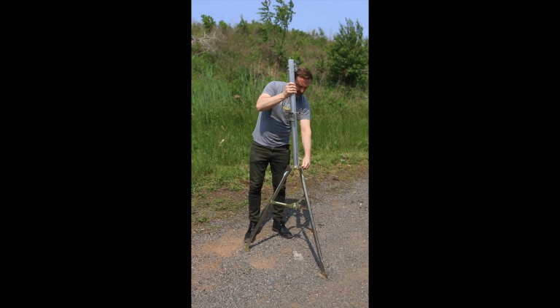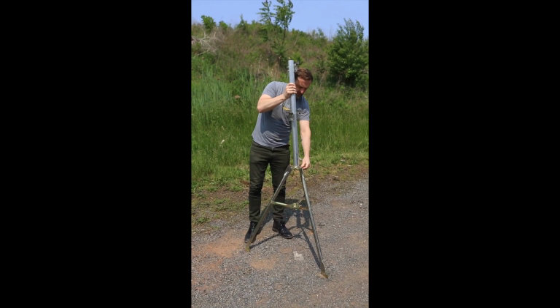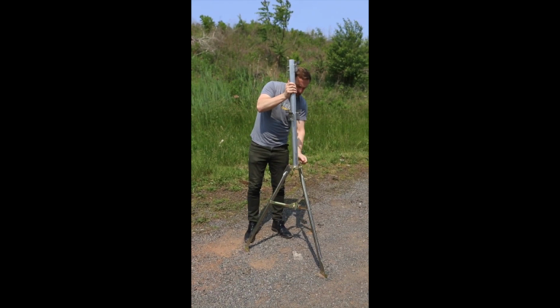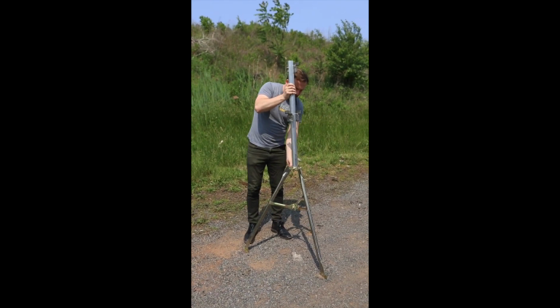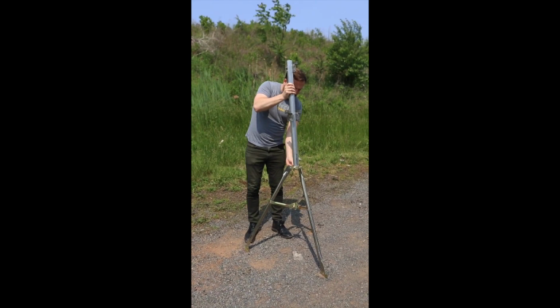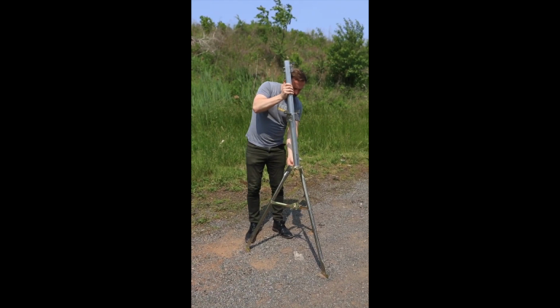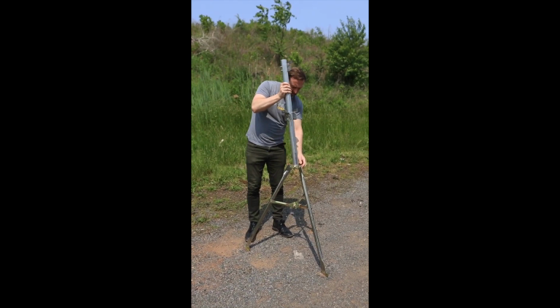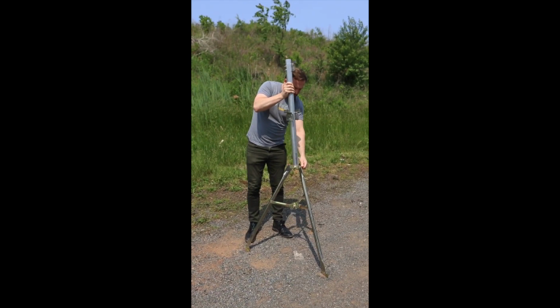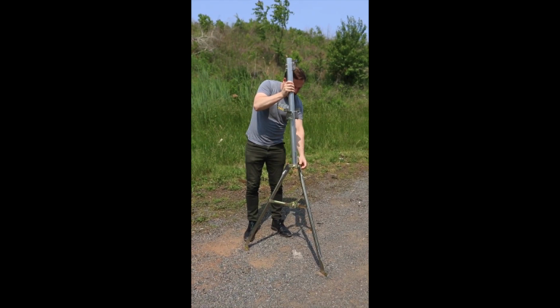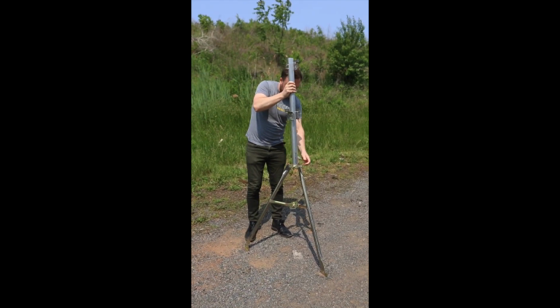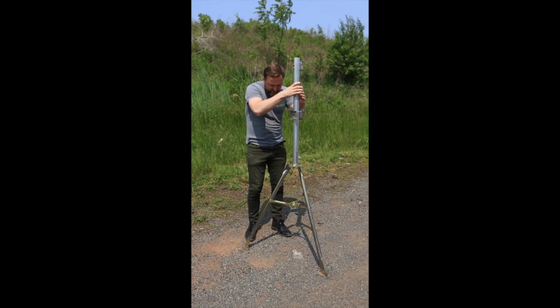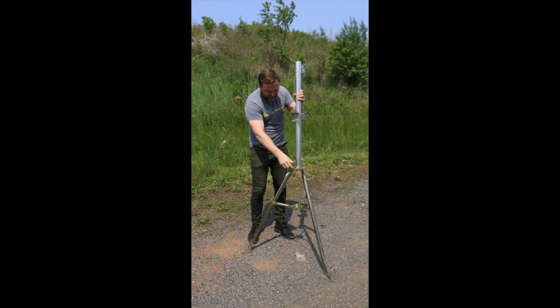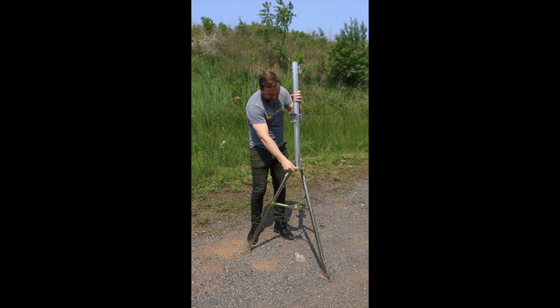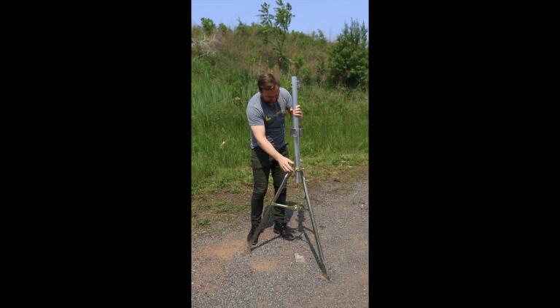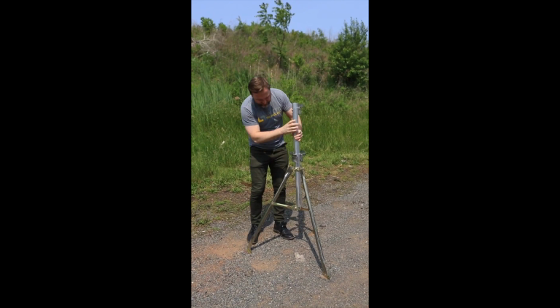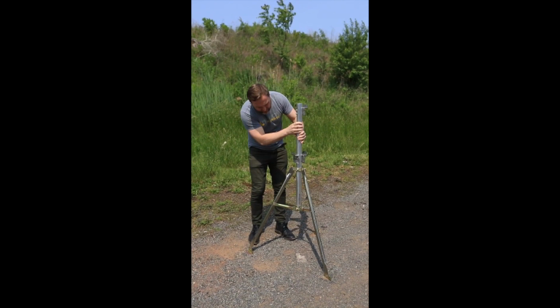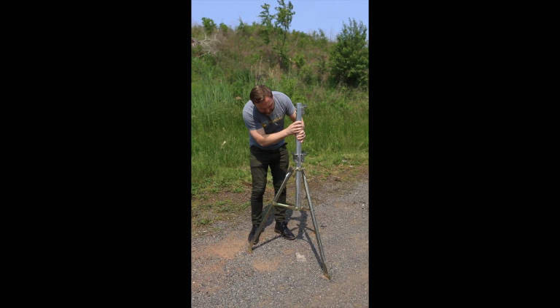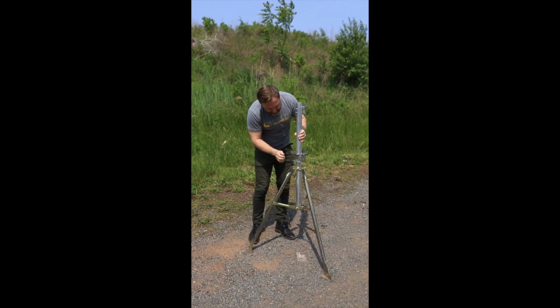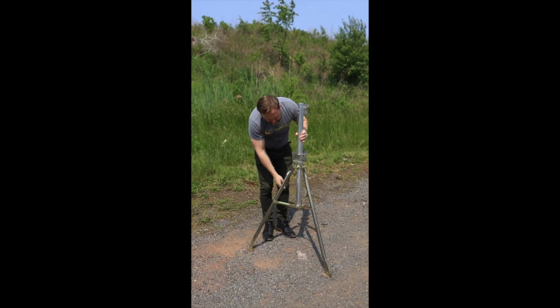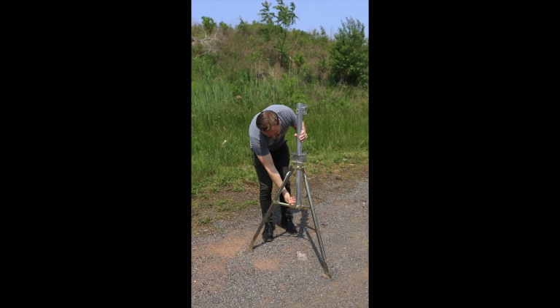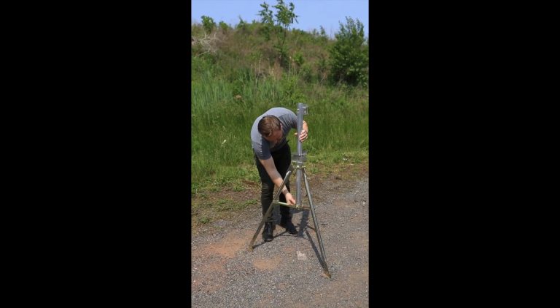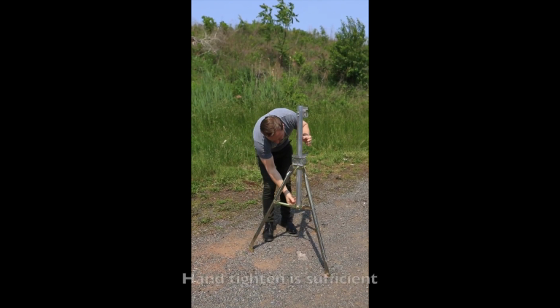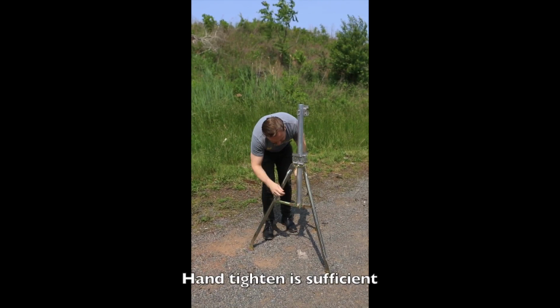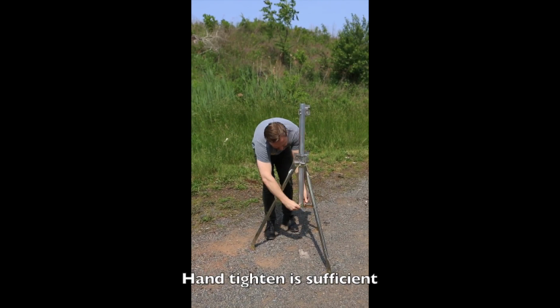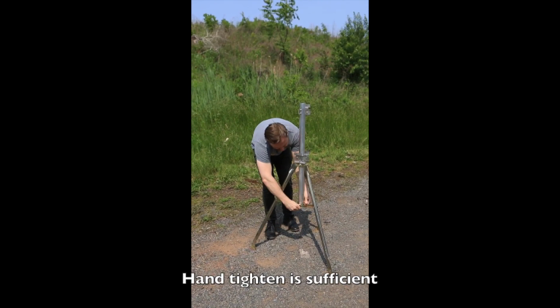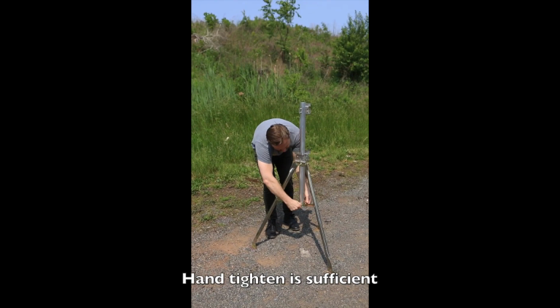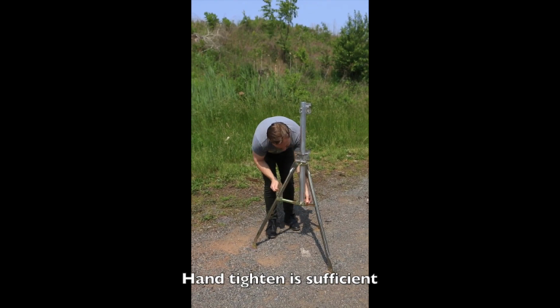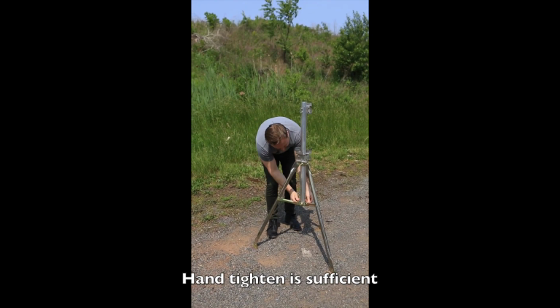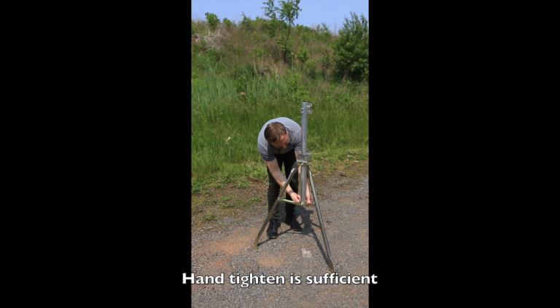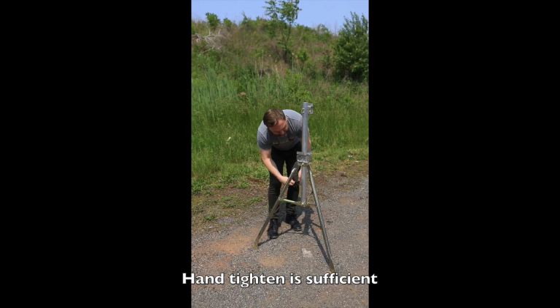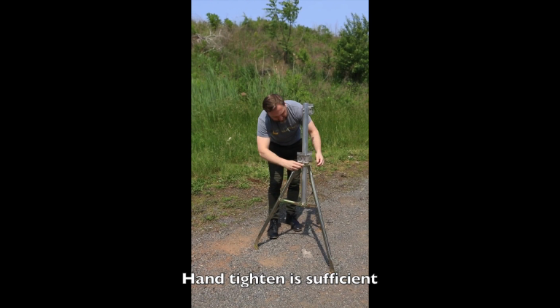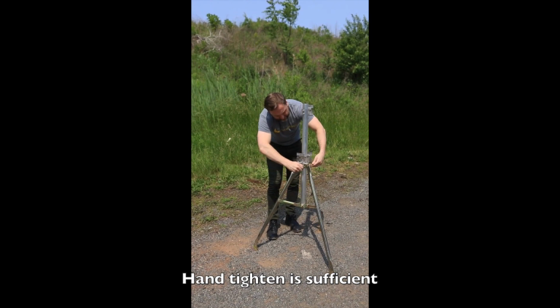Now we're going to put the first pole in. There's six screws — you just need to open the screw to let the pole in and then hand tighten. There's three at the bottom and three at the top.